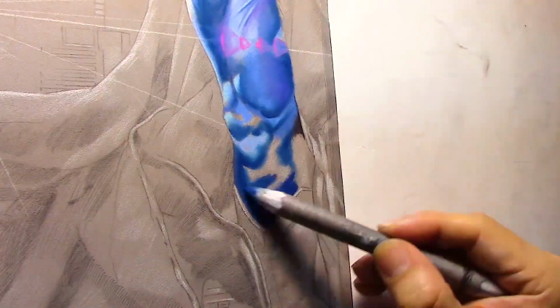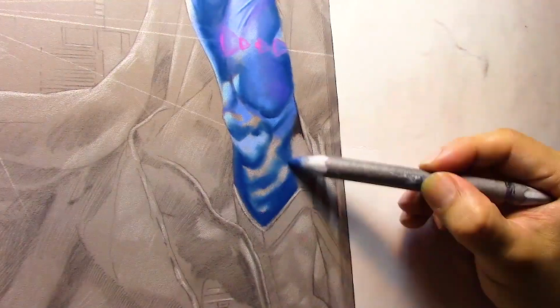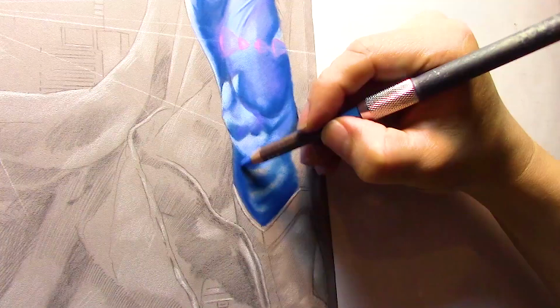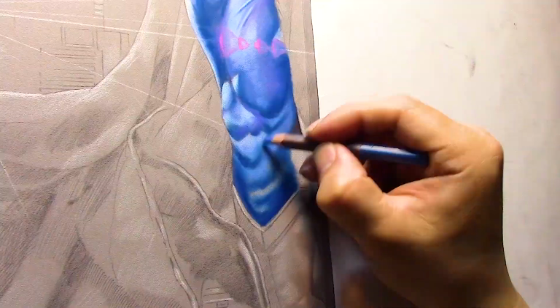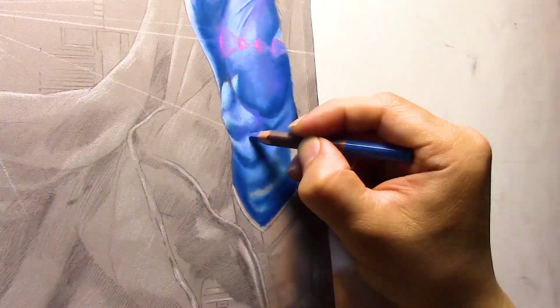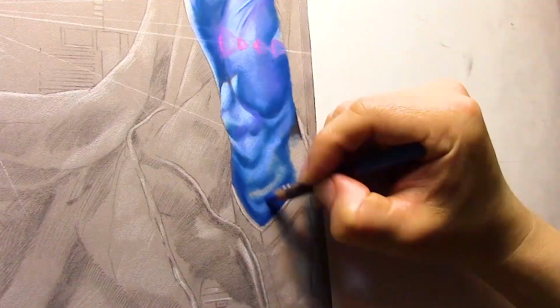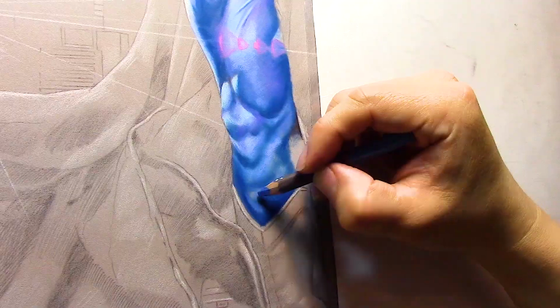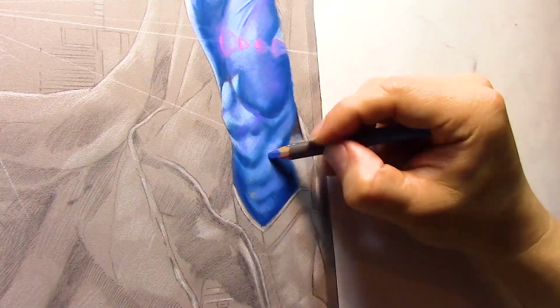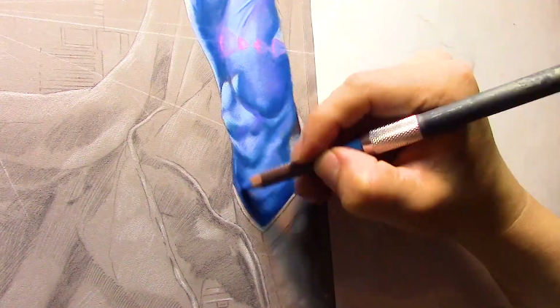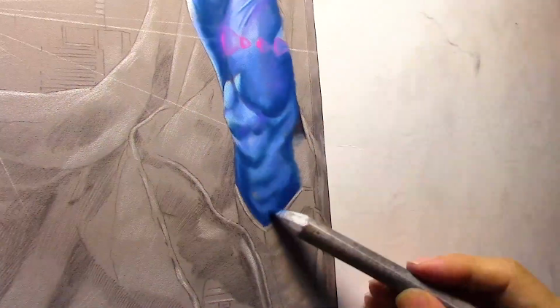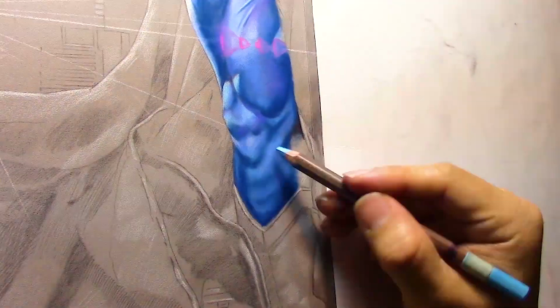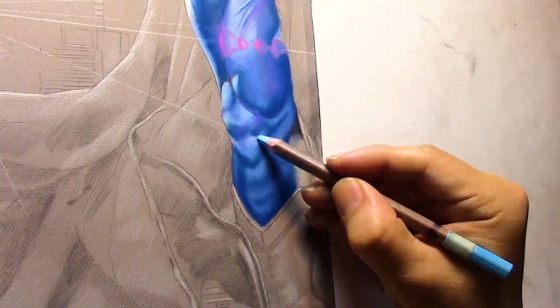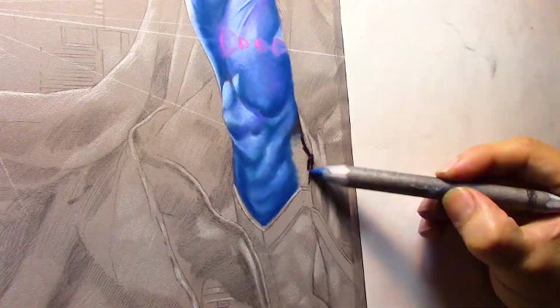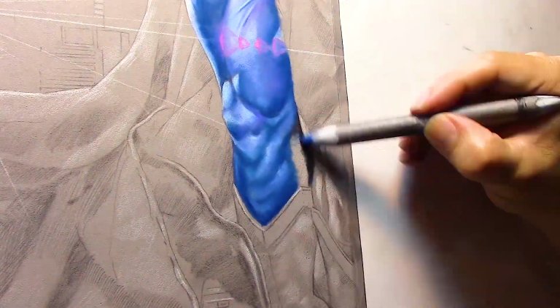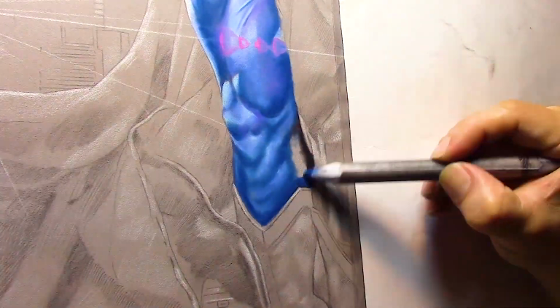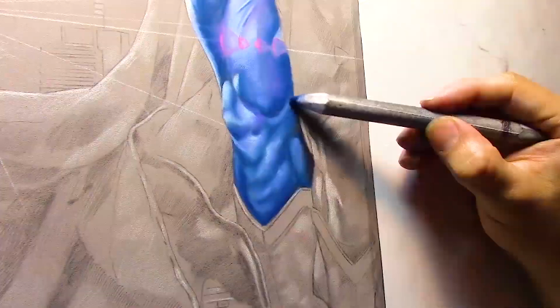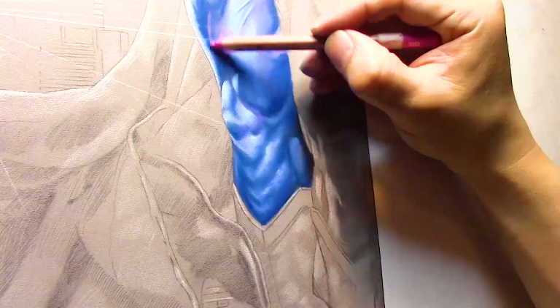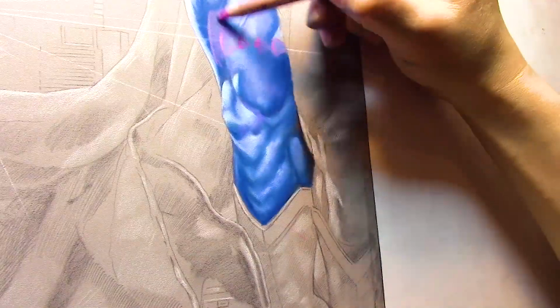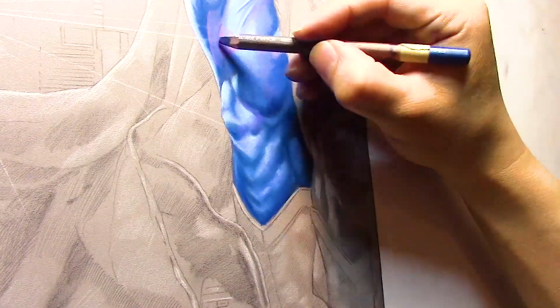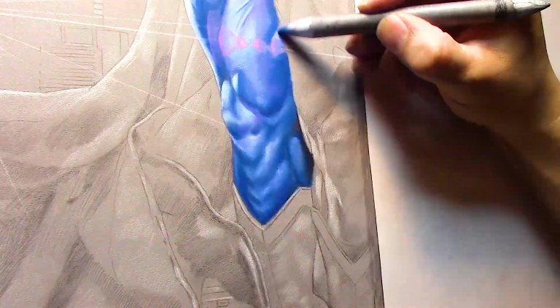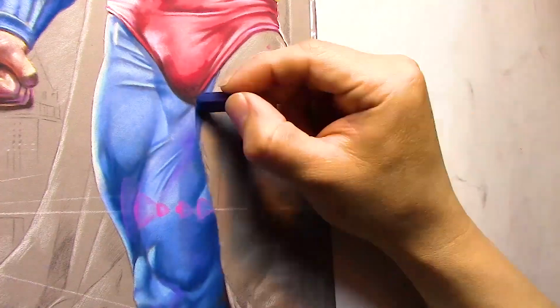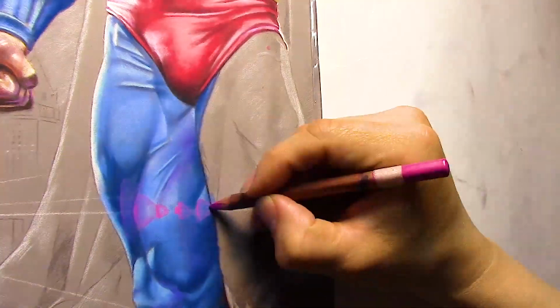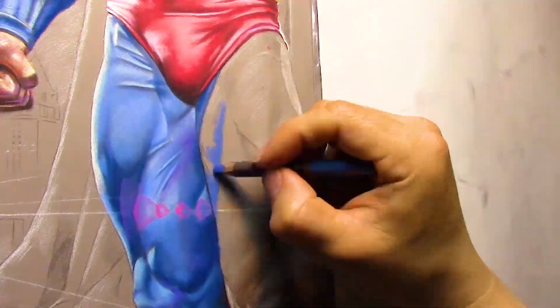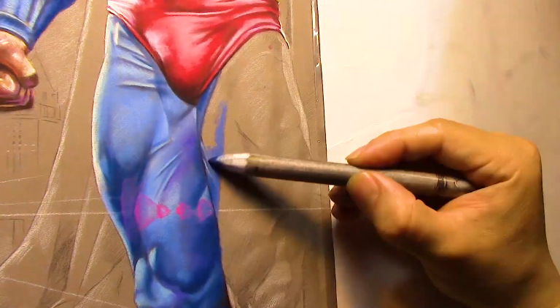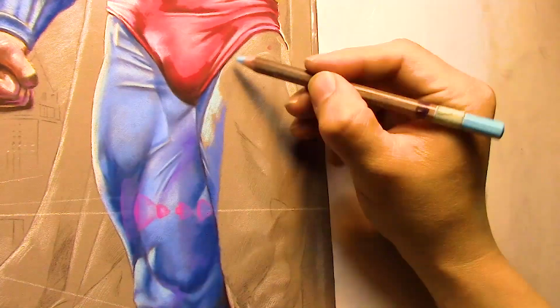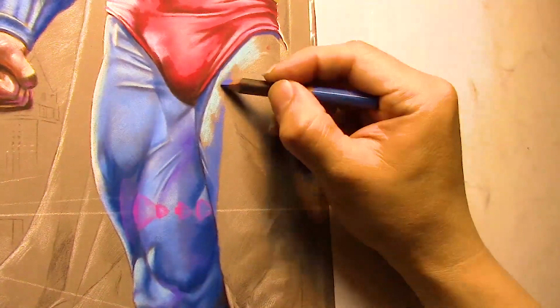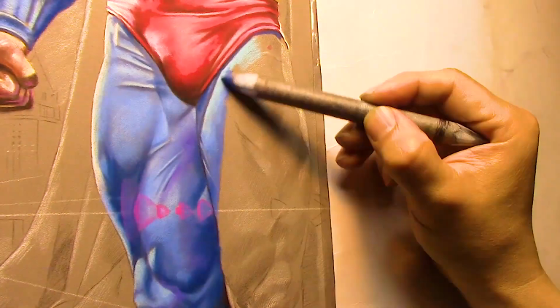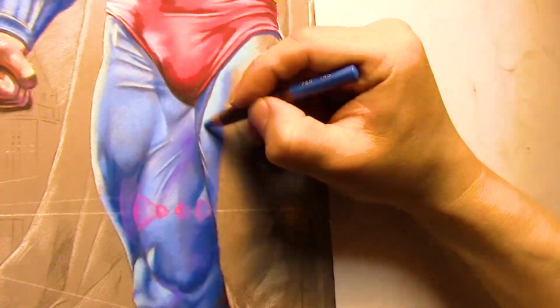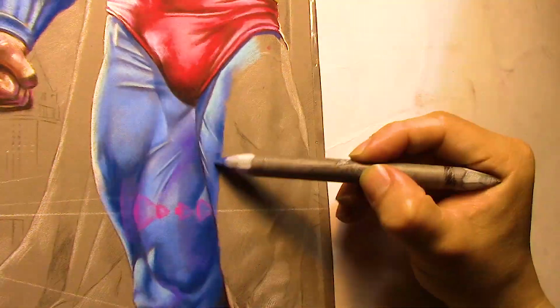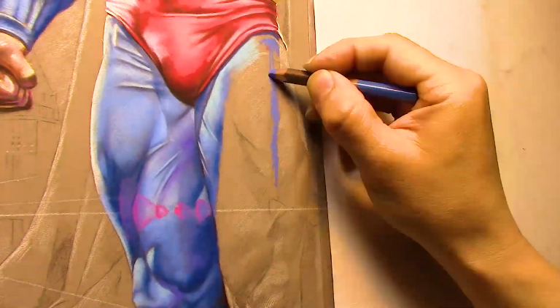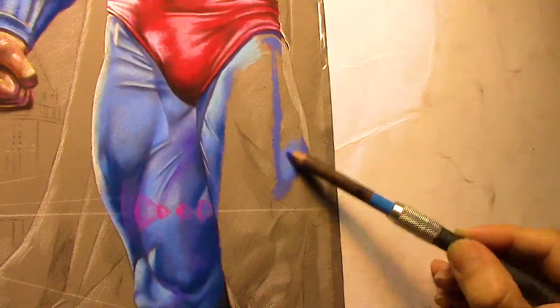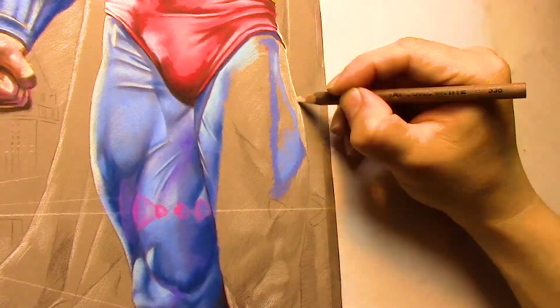Base blue, dark blue, light blue, and then white. Try not to blend too much — you want to keep a lot of the texture in there because the texture really gives it depth. And starting on his left leg.